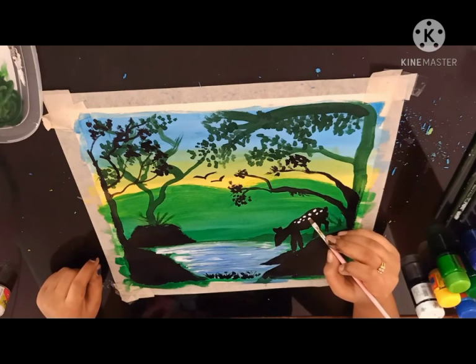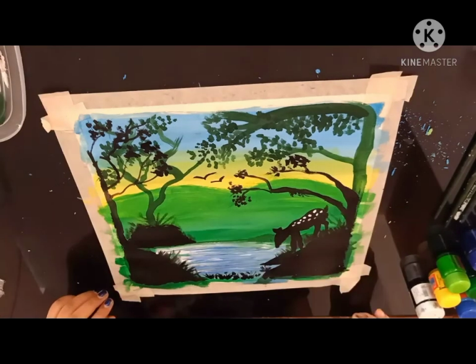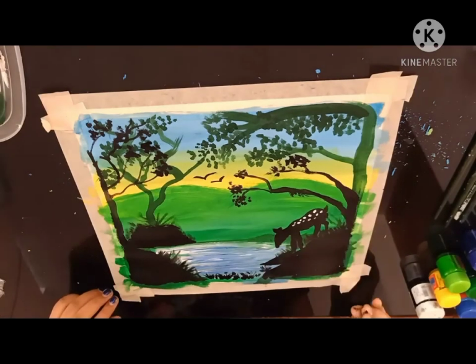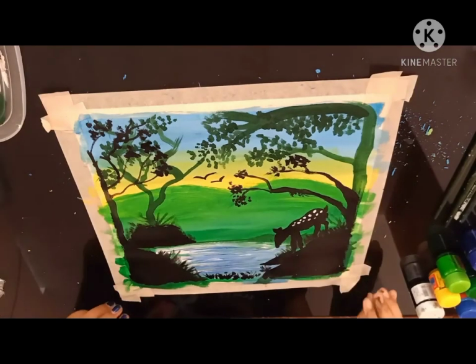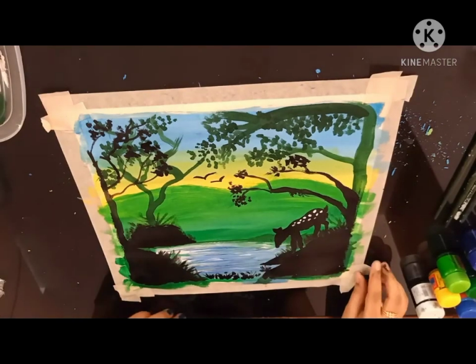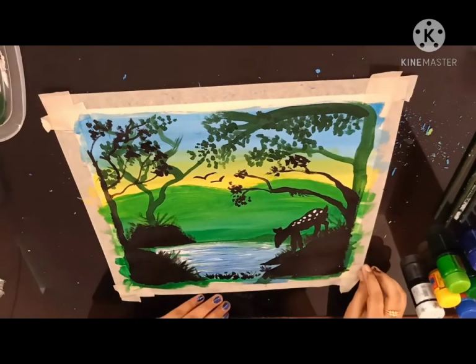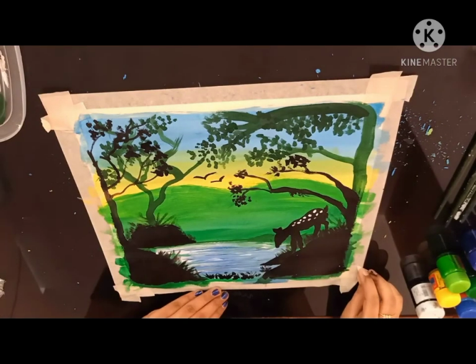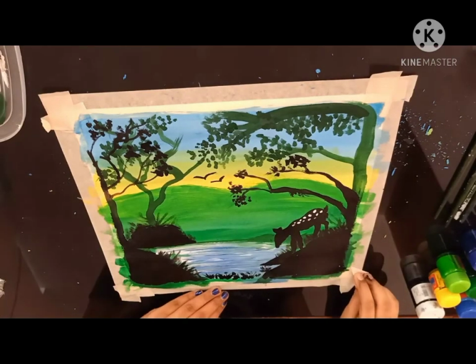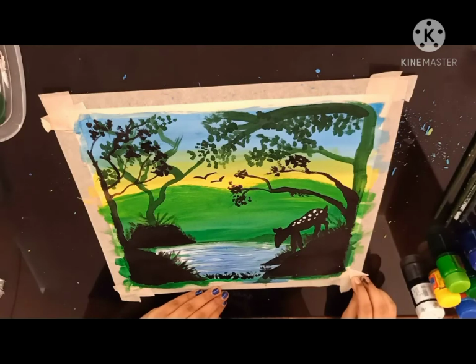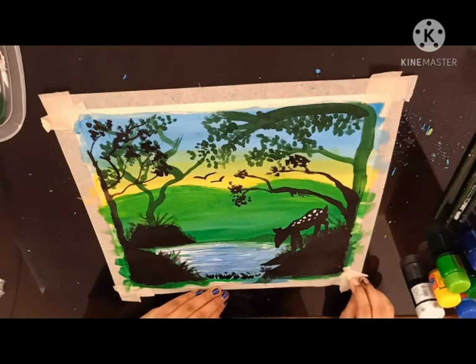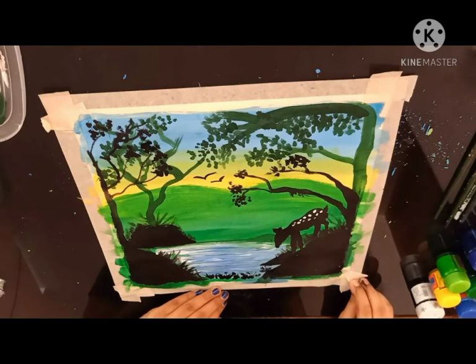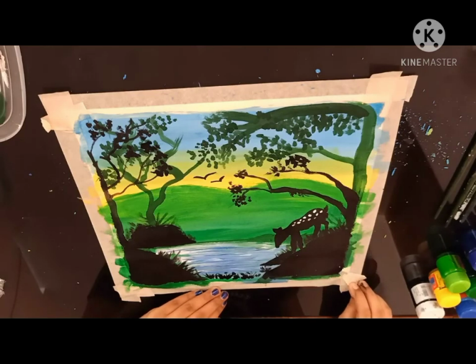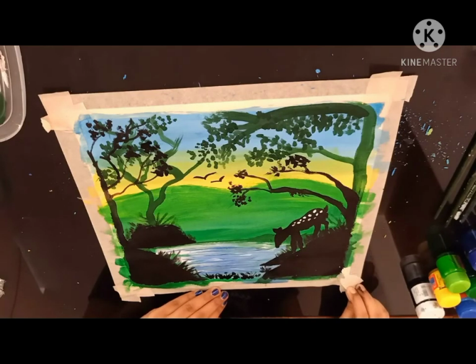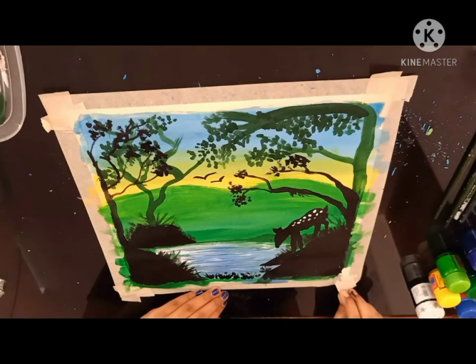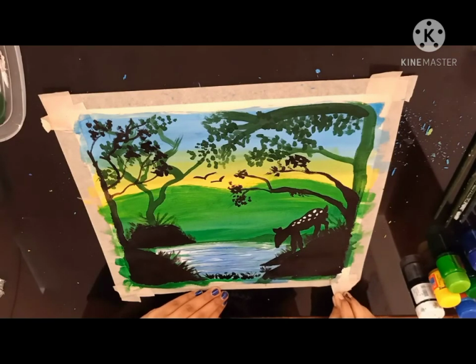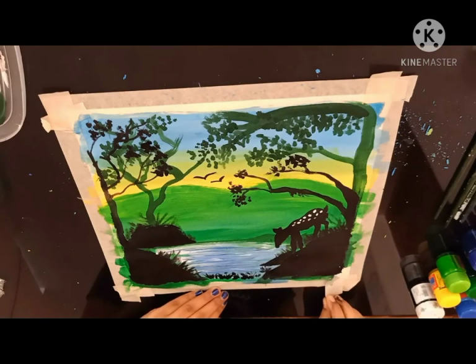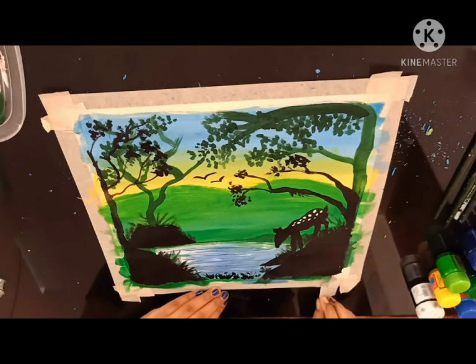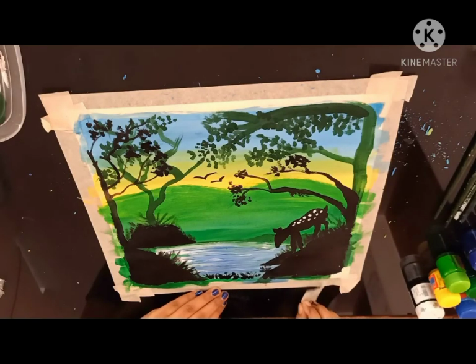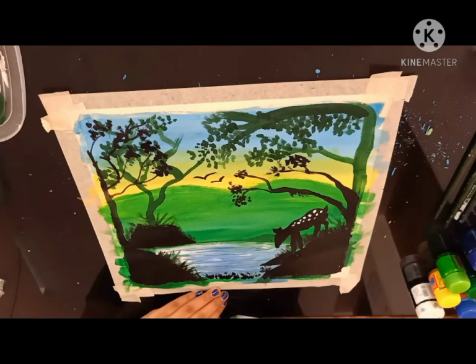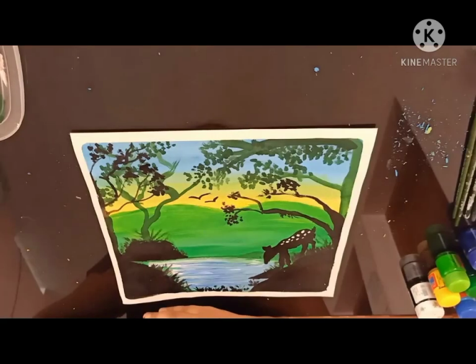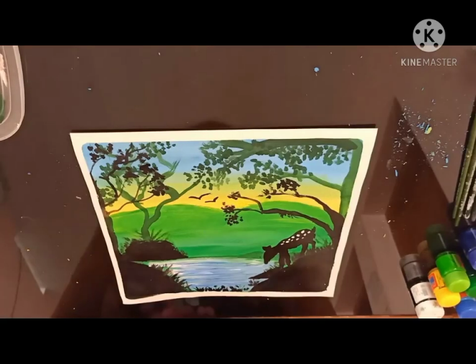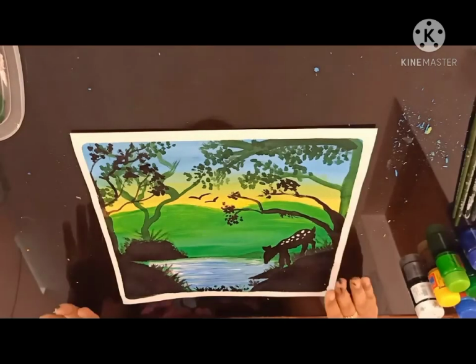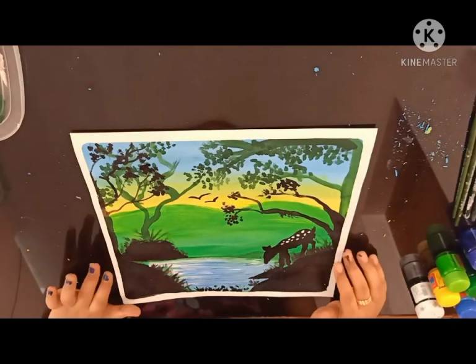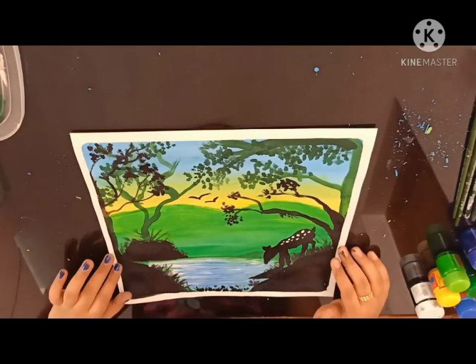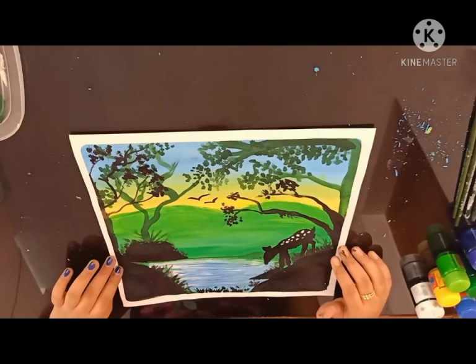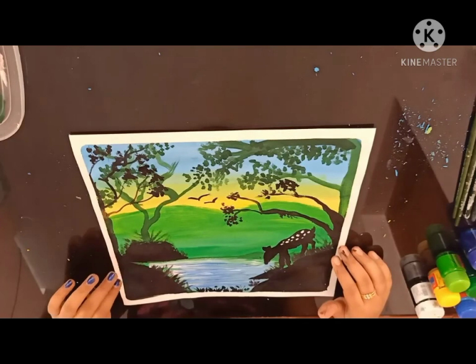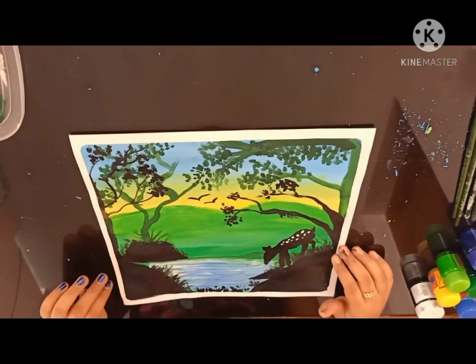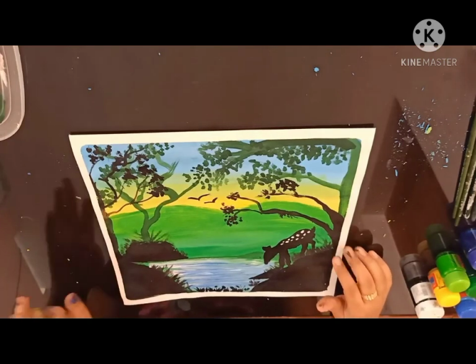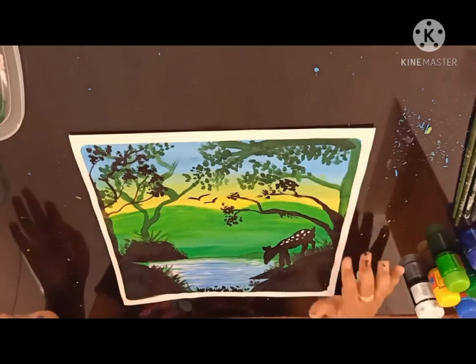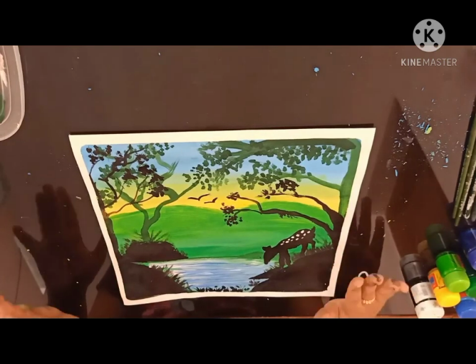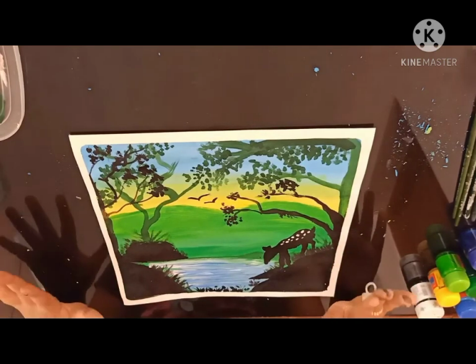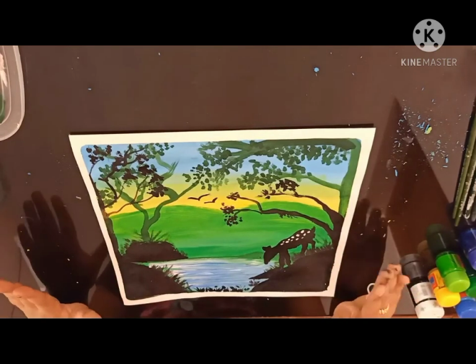Now let's start removing the masking tape. This is the final view of my drawing. Thanks for watching my video.